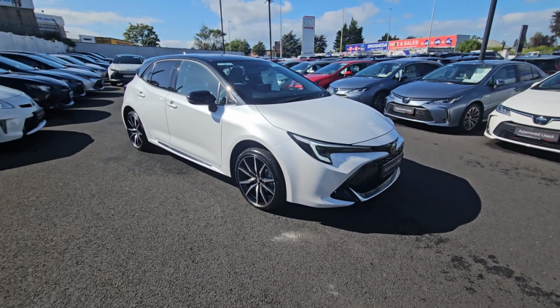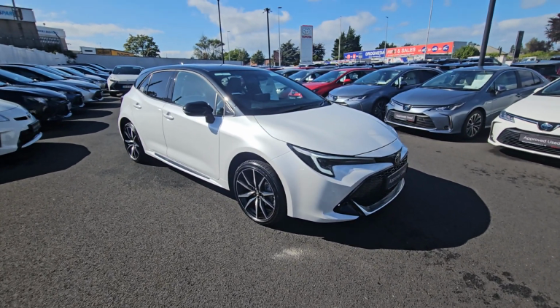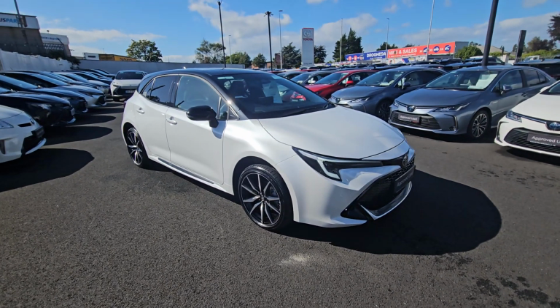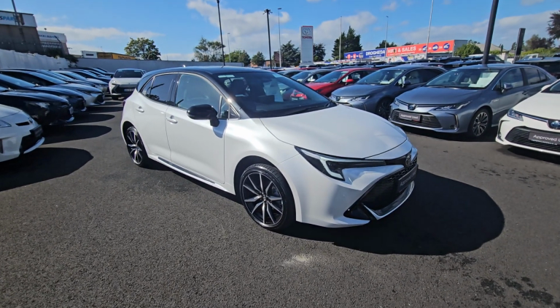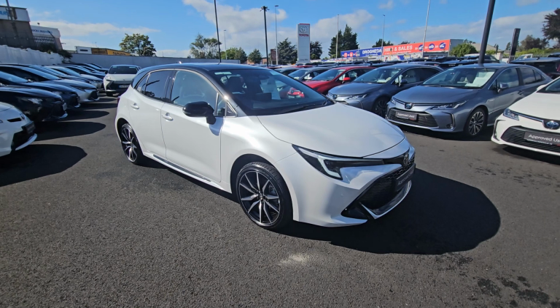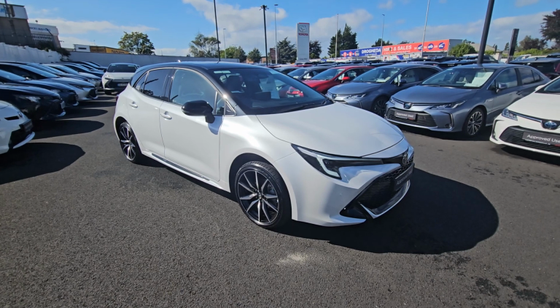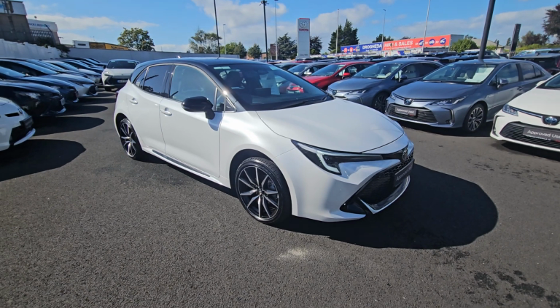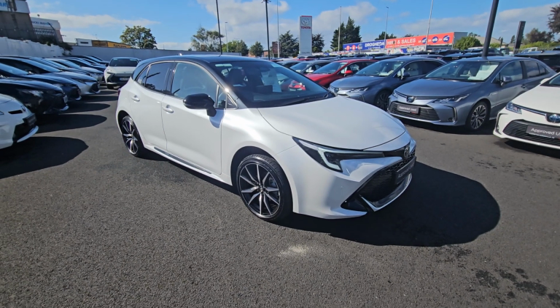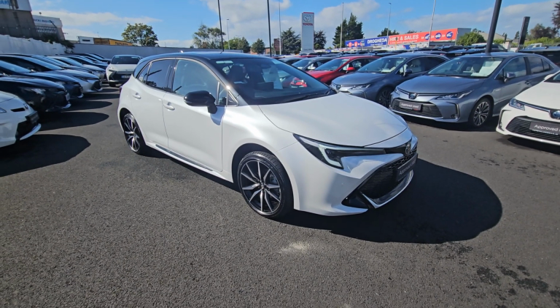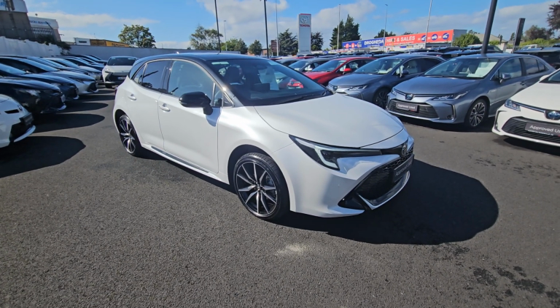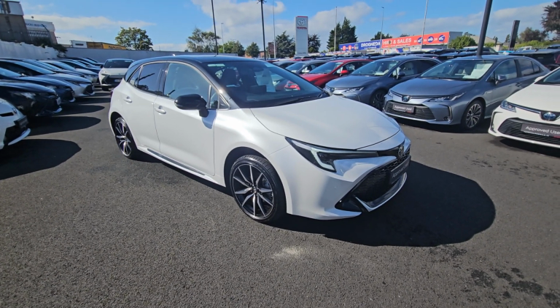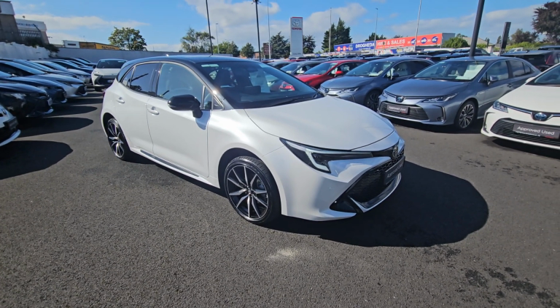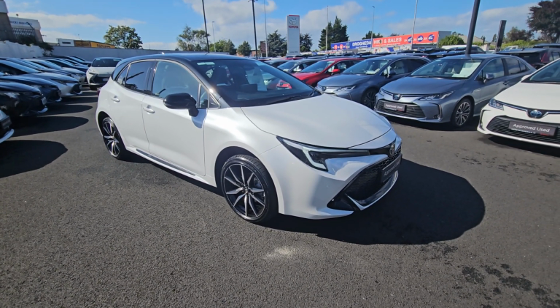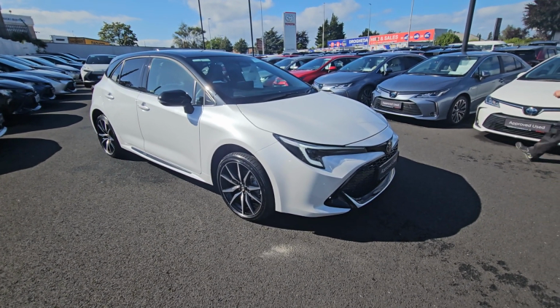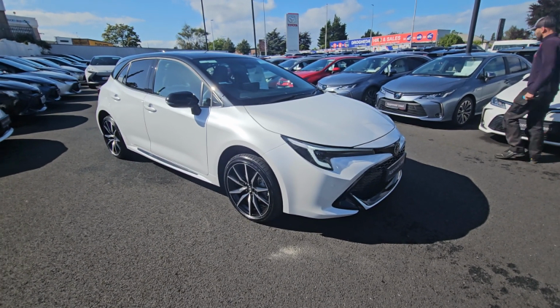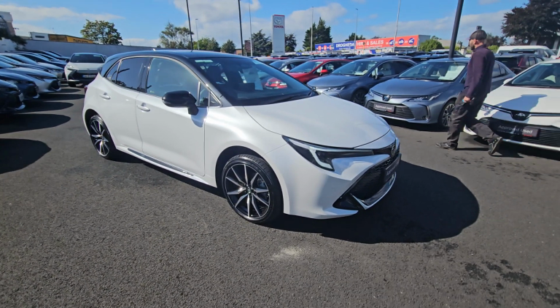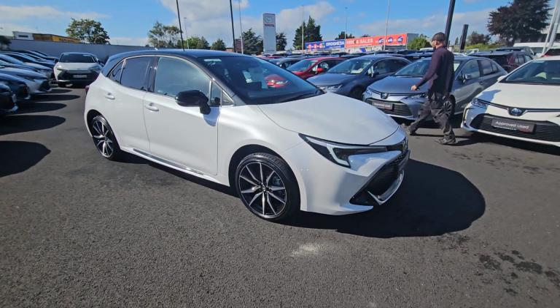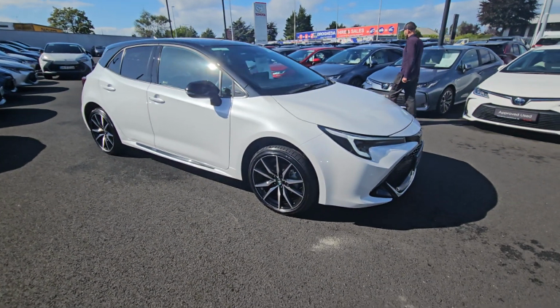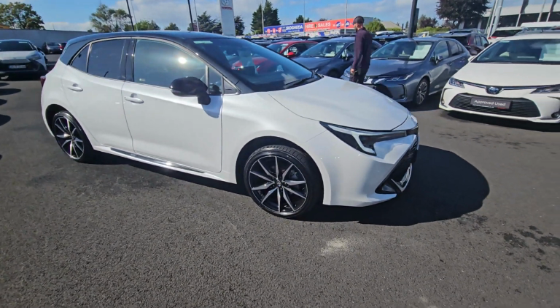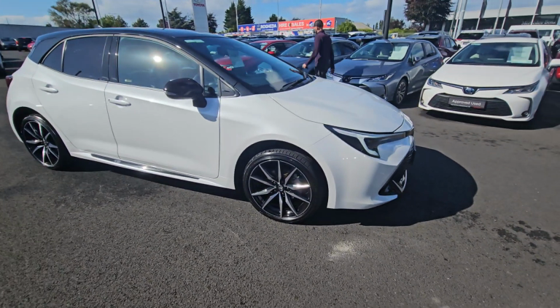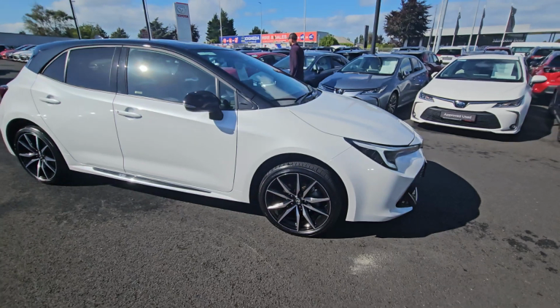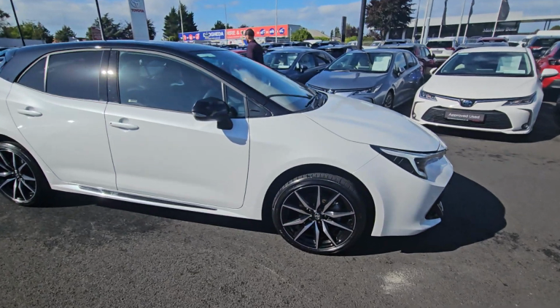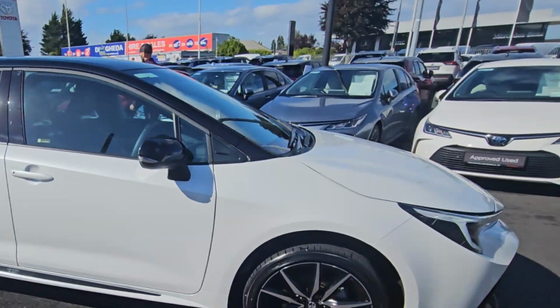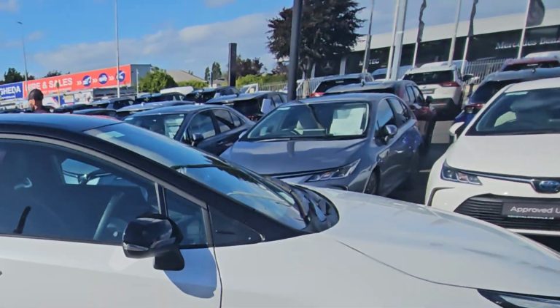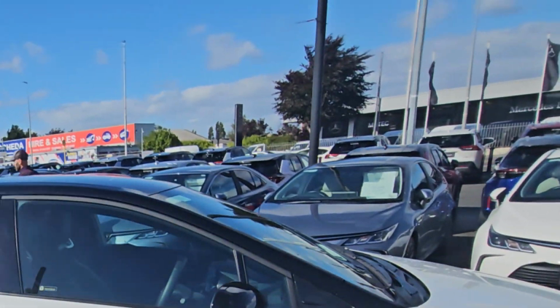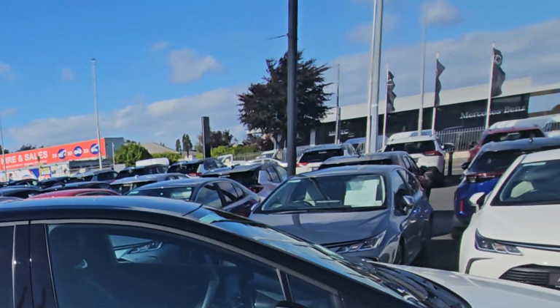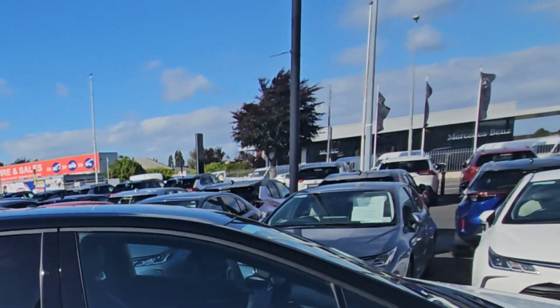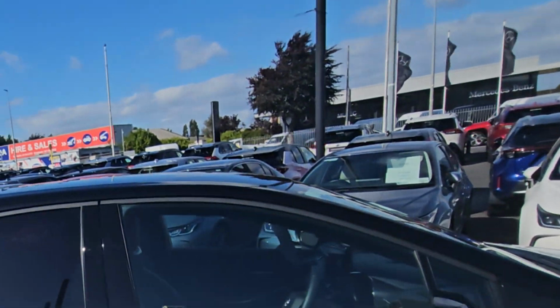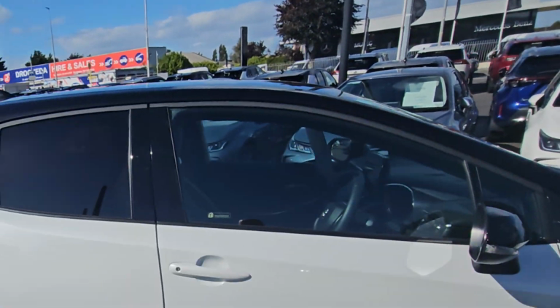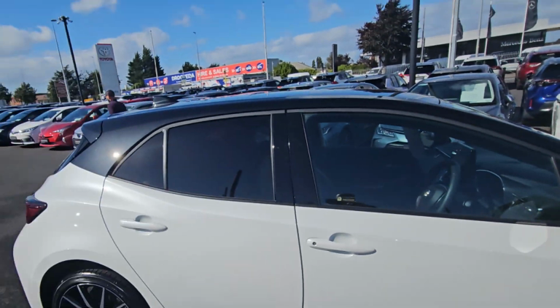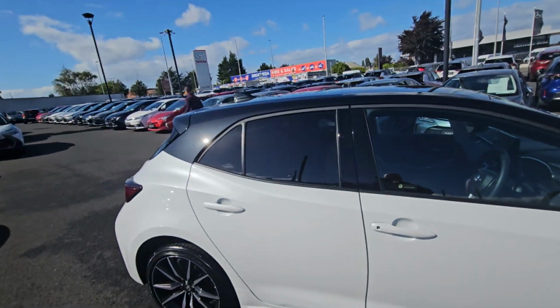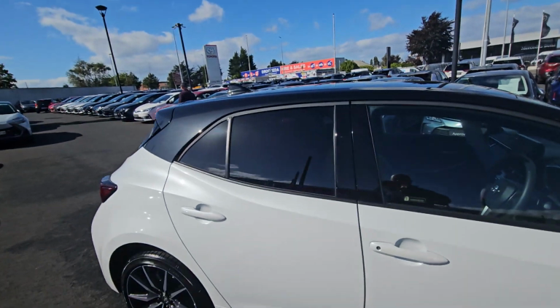We have a full list of specifications on our website, ToyotaLongmile.ie, but I'll show you some of the features now. Front and rear park sensors, diamond cut alloys, rear privacy glass, and also the bi-tone roof.